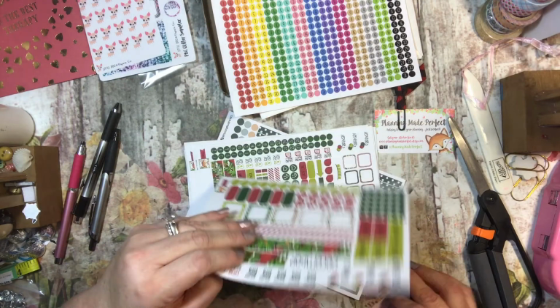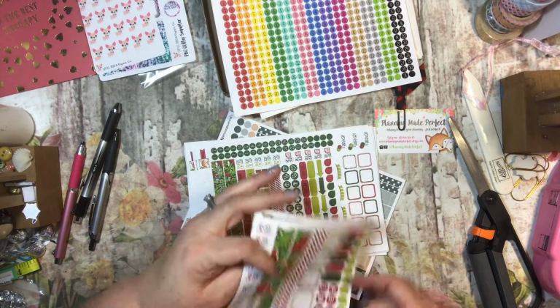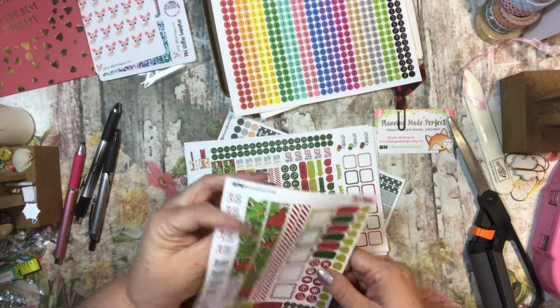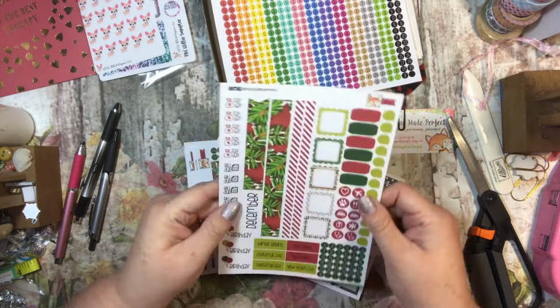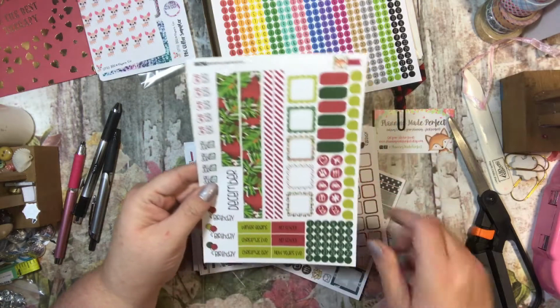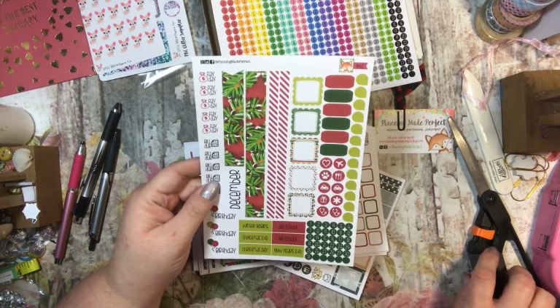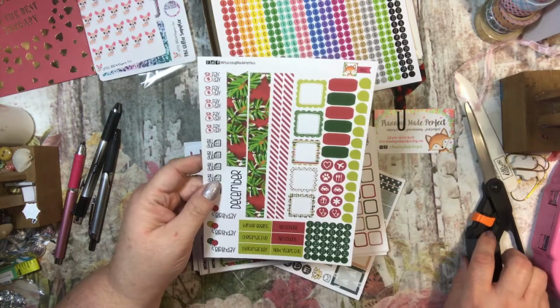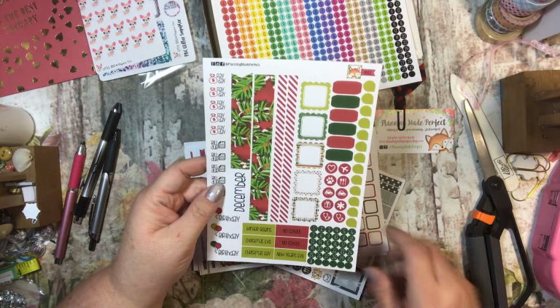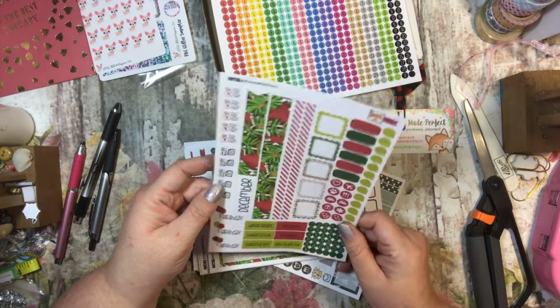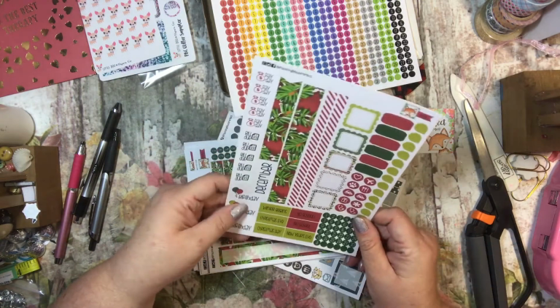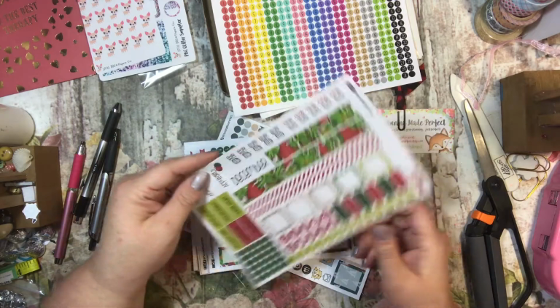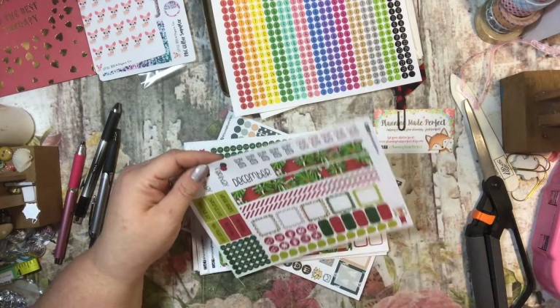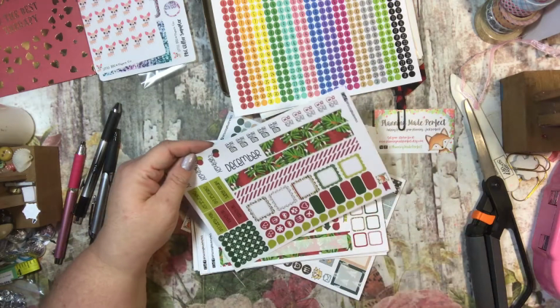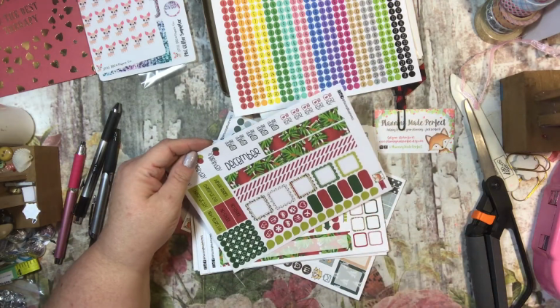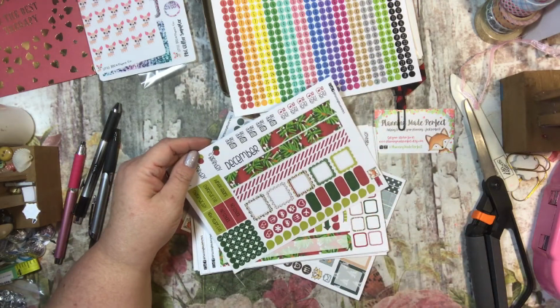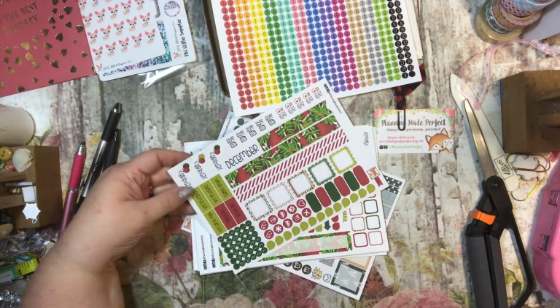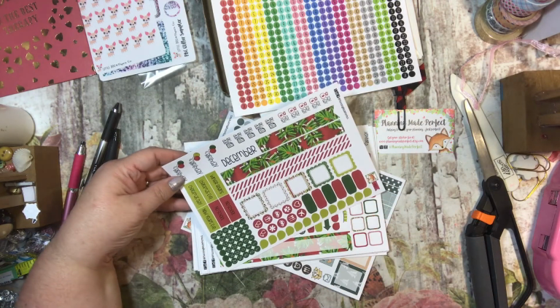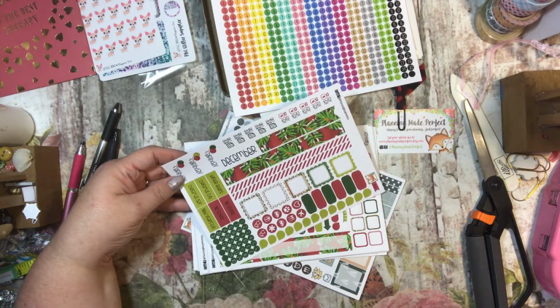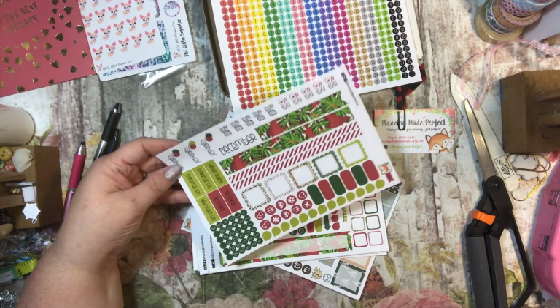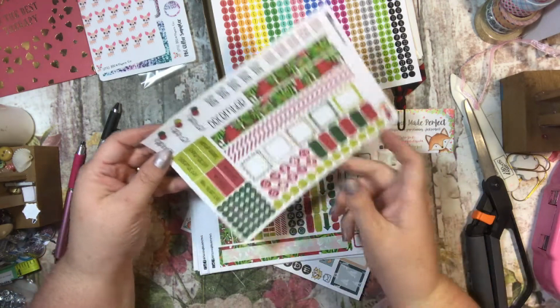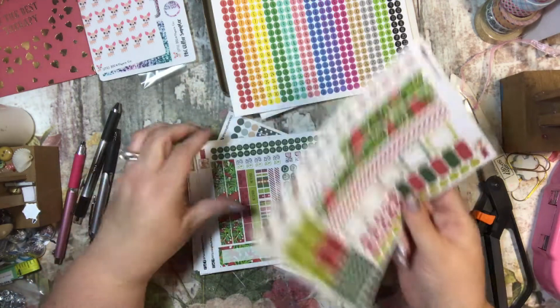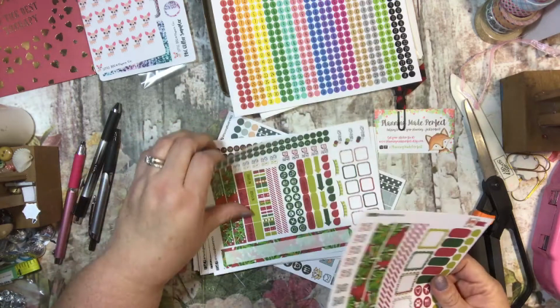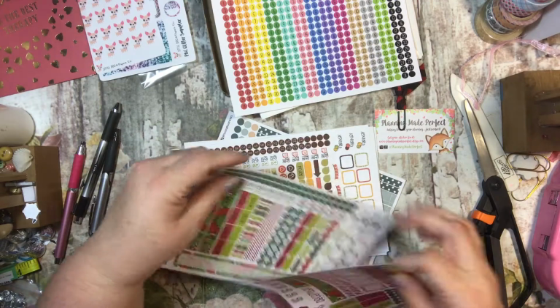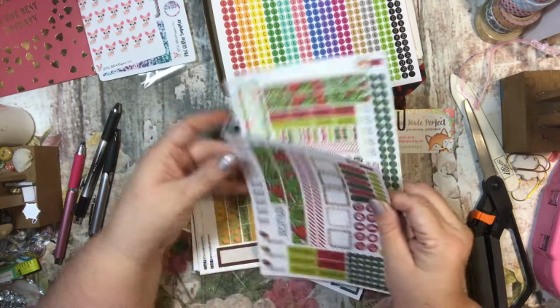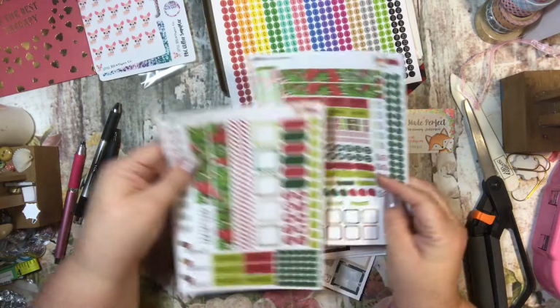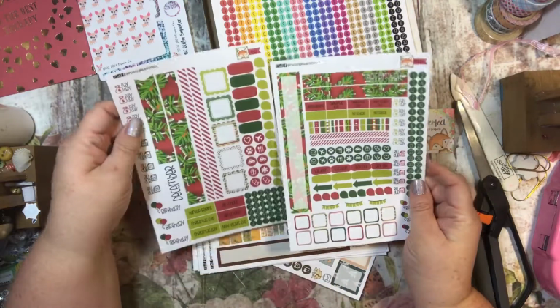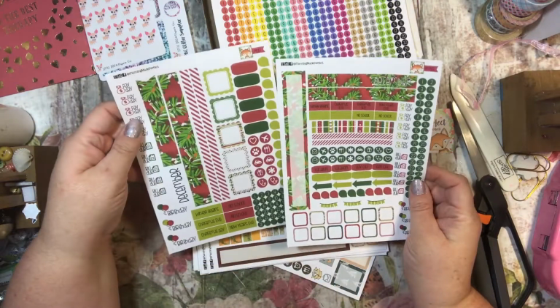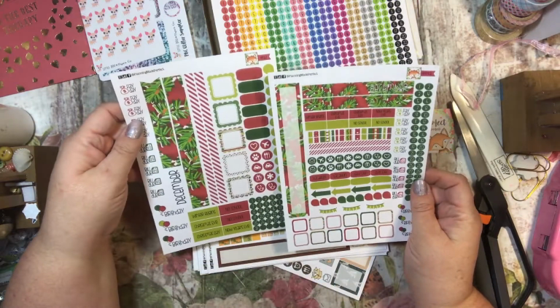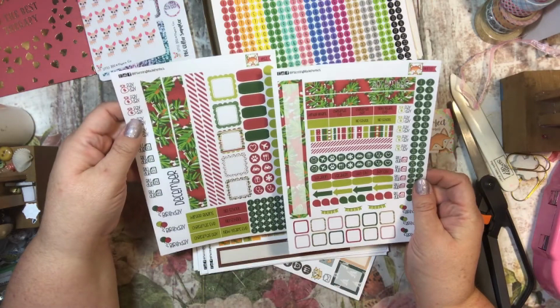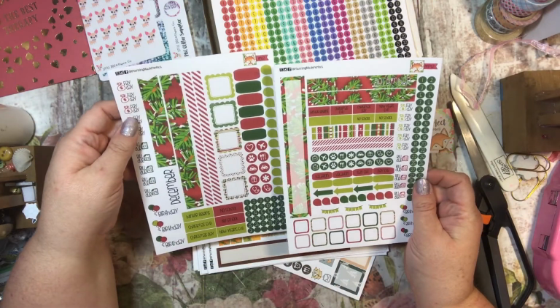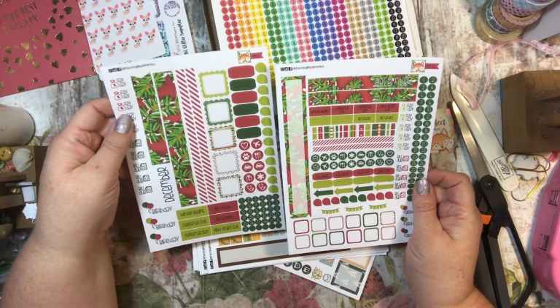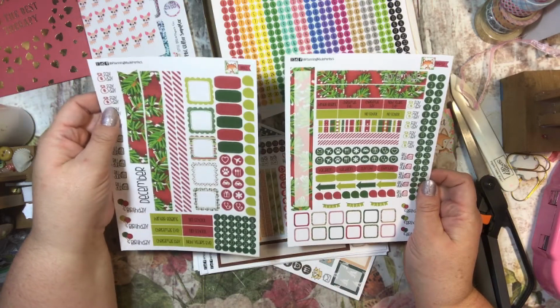And this is the personal size December. I think this is the one that I got a bunch of different monthly headers. So this is December, and here is the second sheet of December. Super cute.